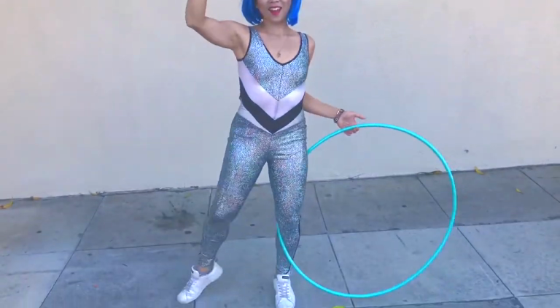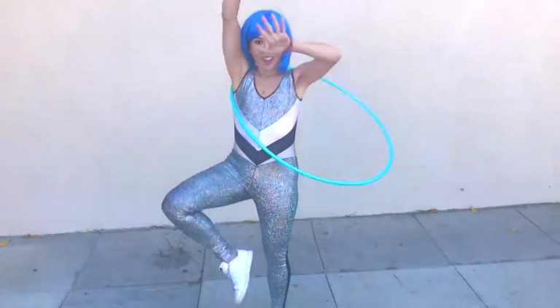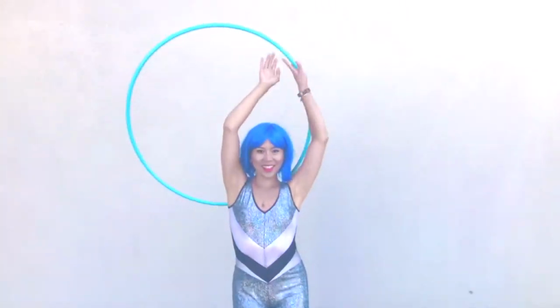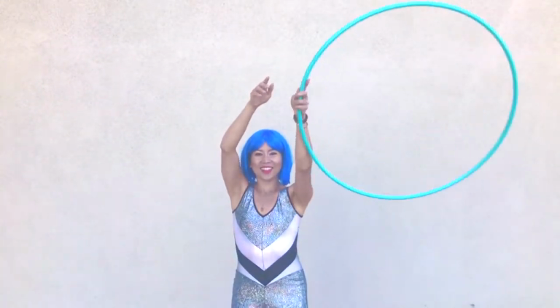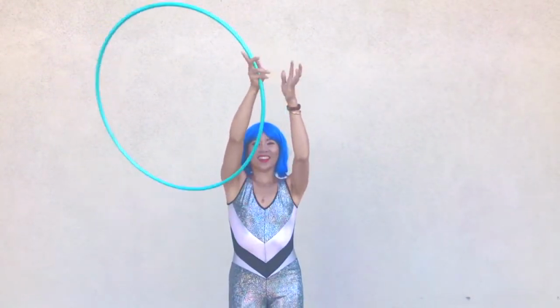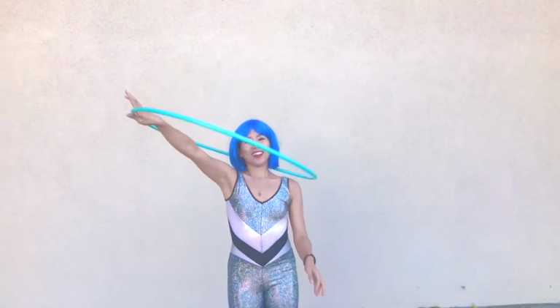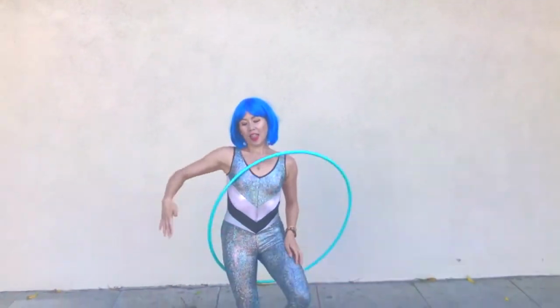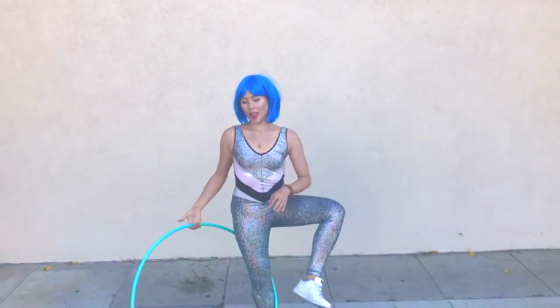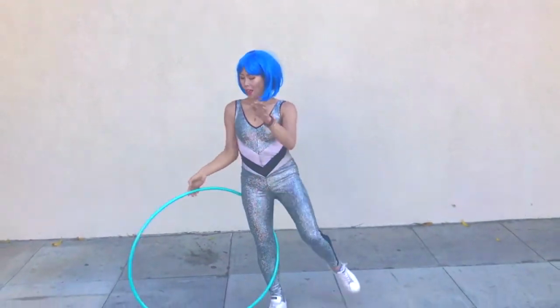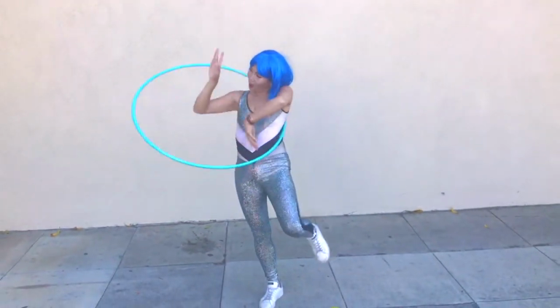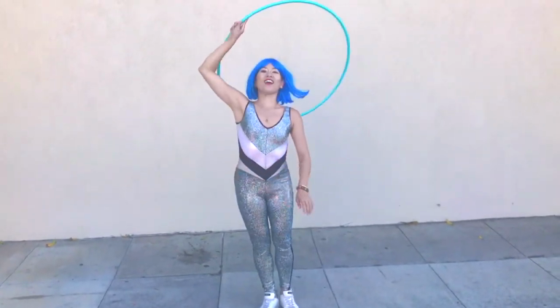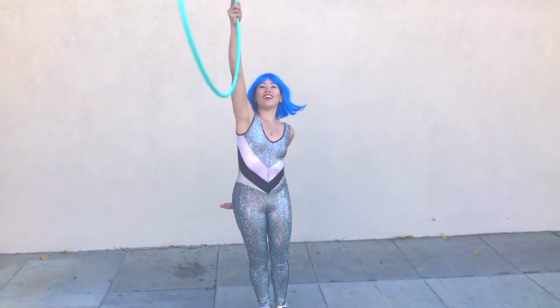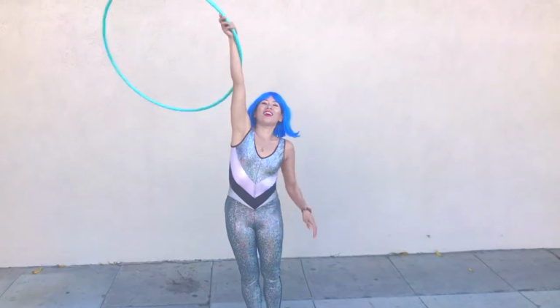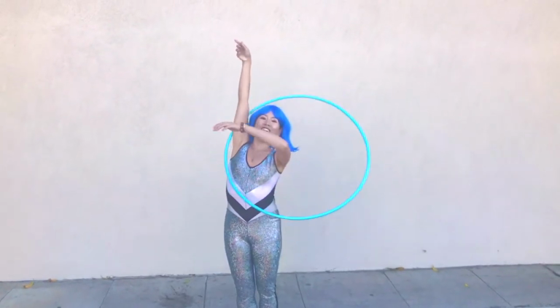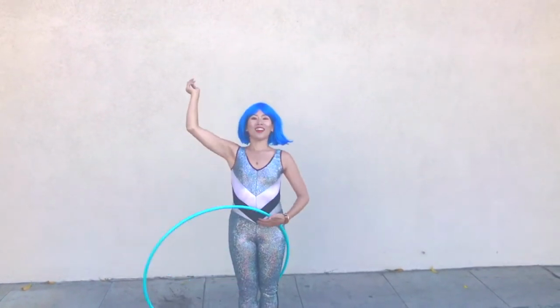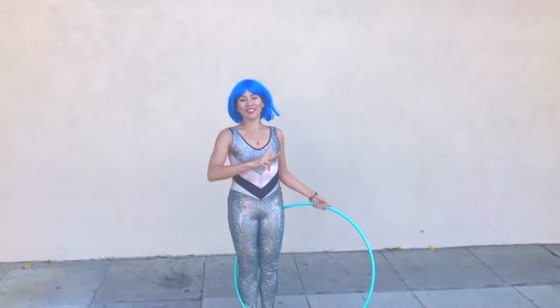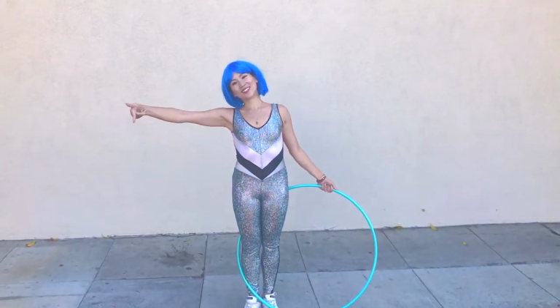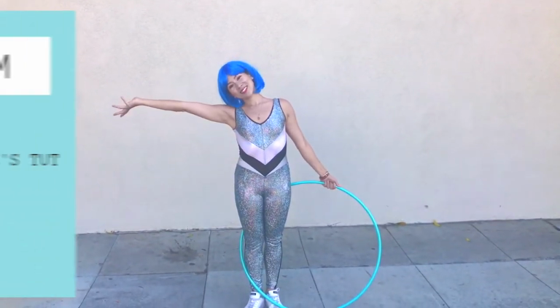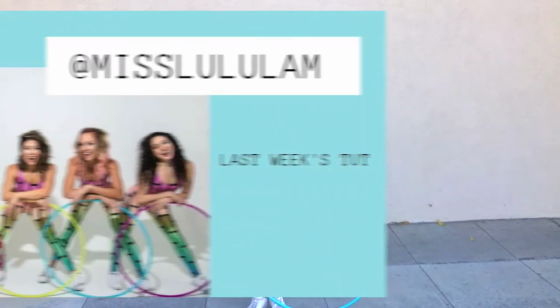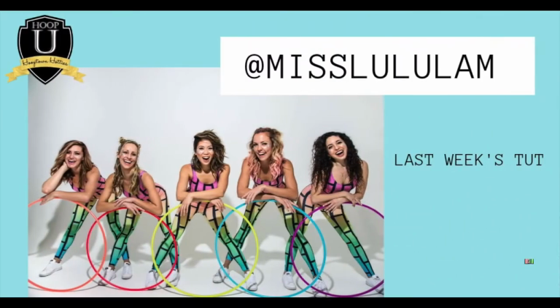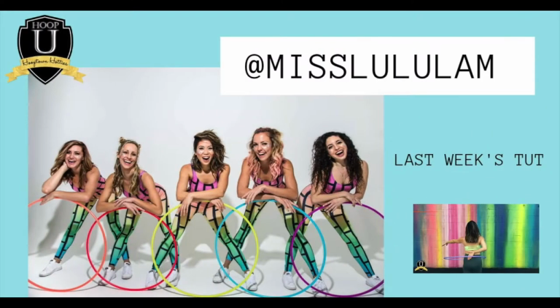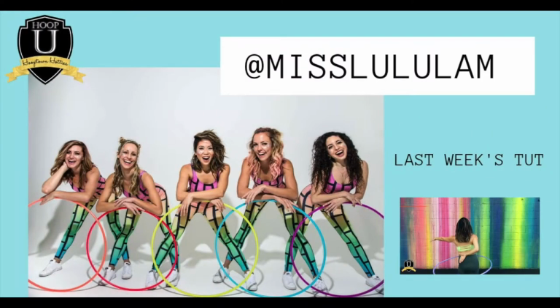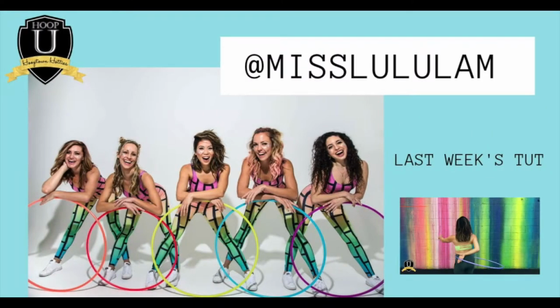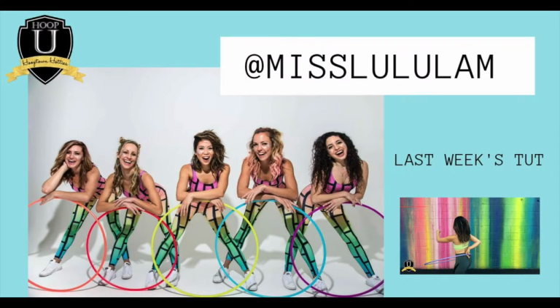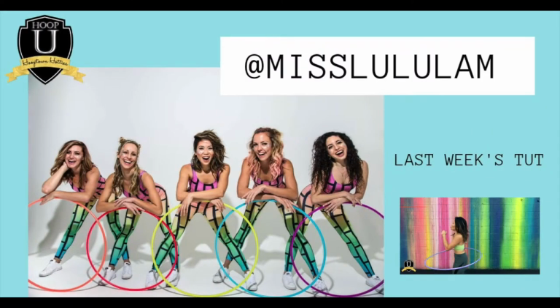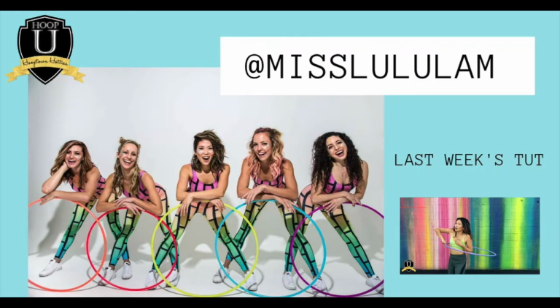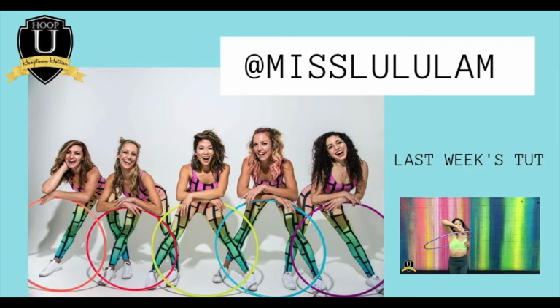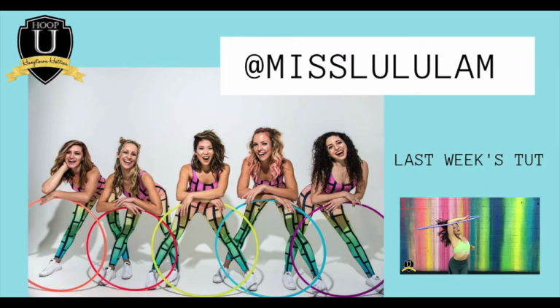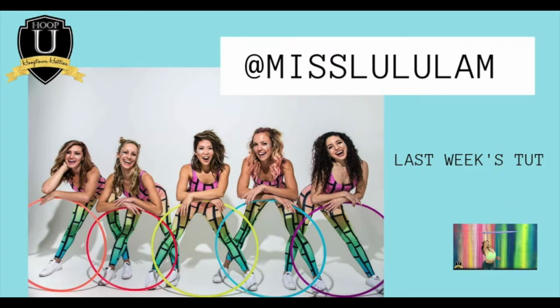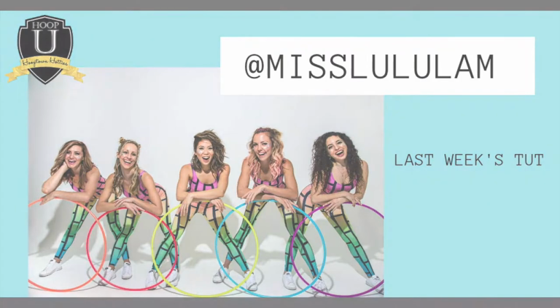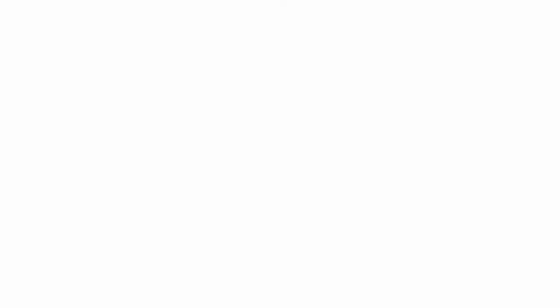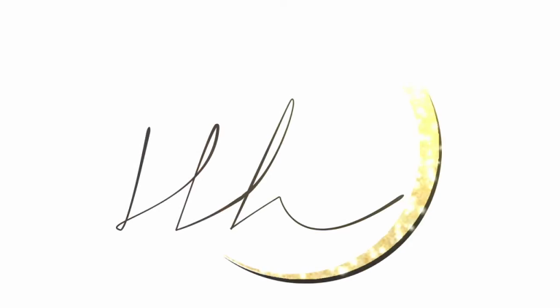And now we've got some reverse escalator going on and some fancy schmancy stuff. Let me know if you want to learn that and I'll hit you guys up in my next tutorial. Thanks for all your support guys. Love you. Girl, bye.